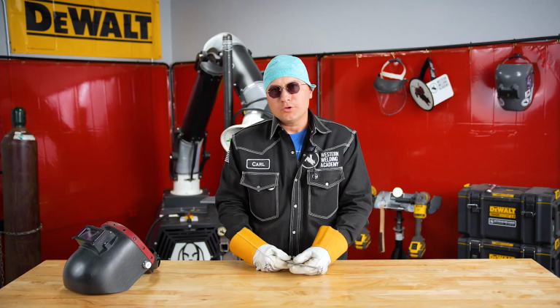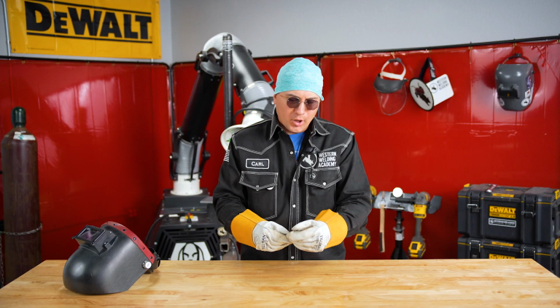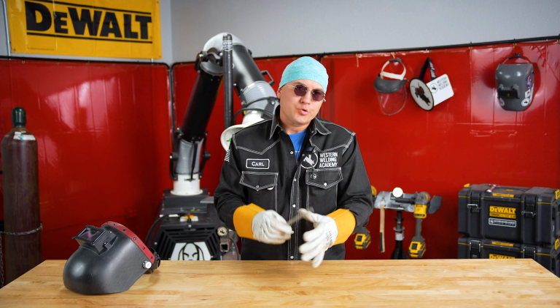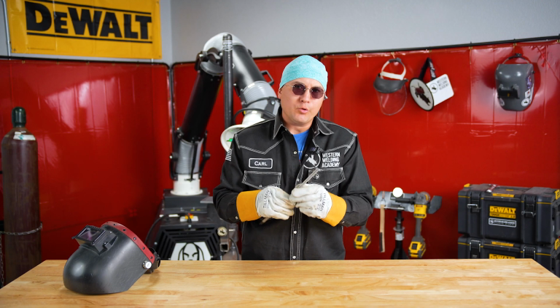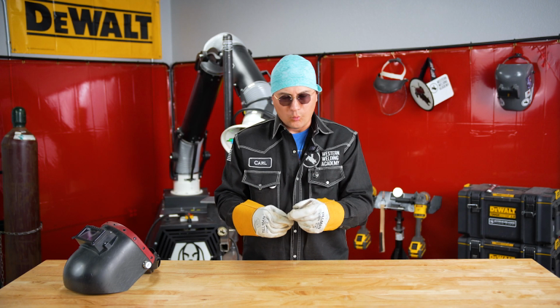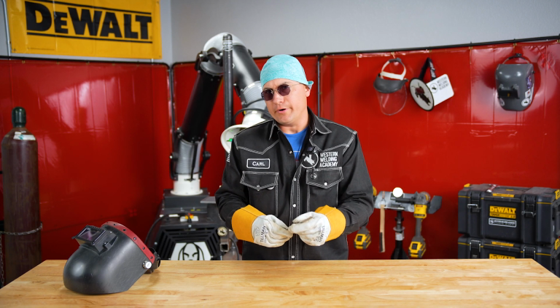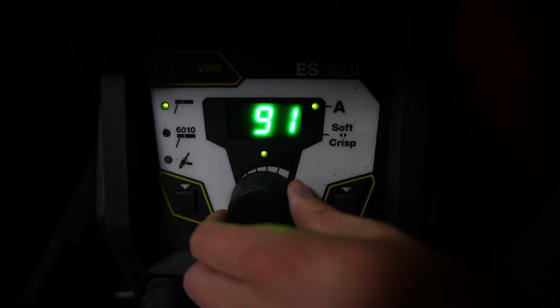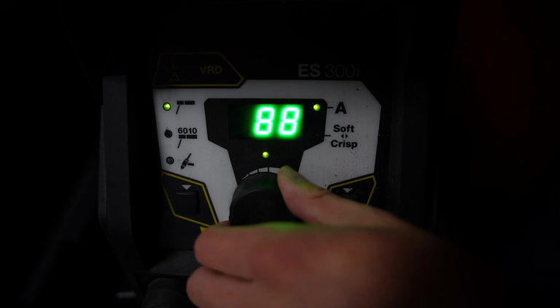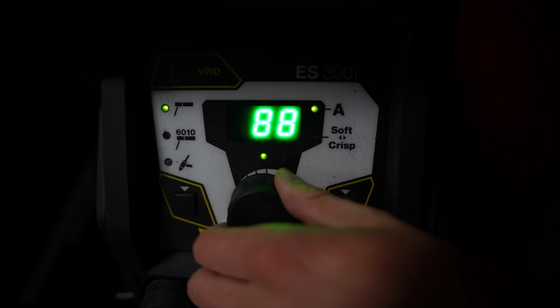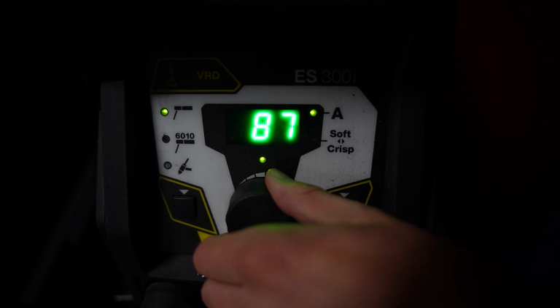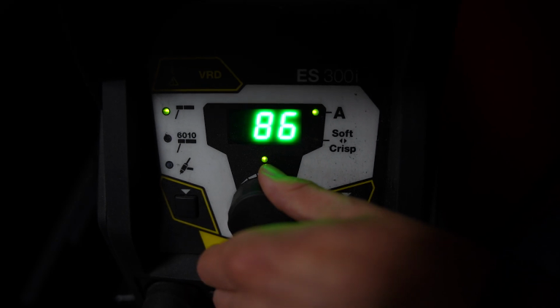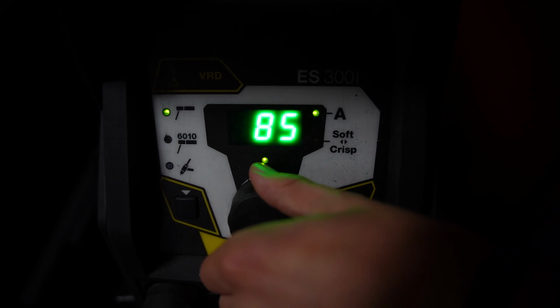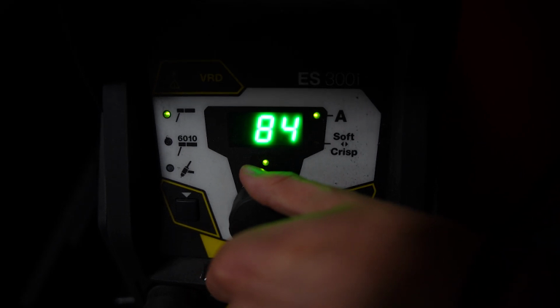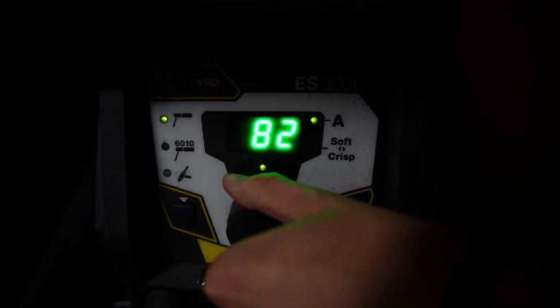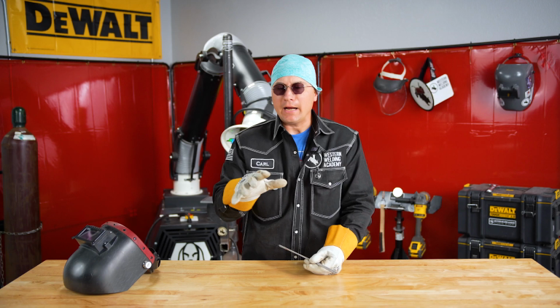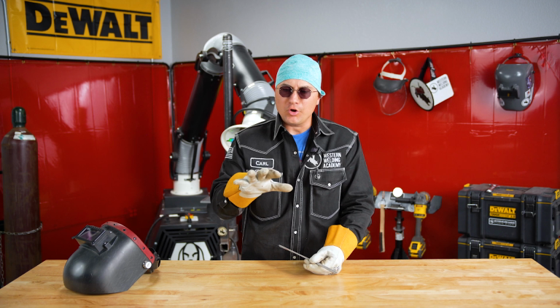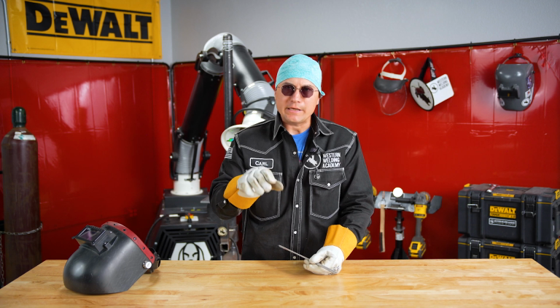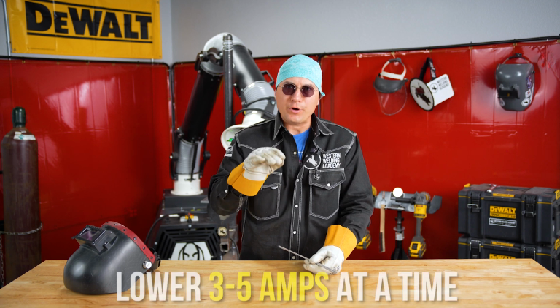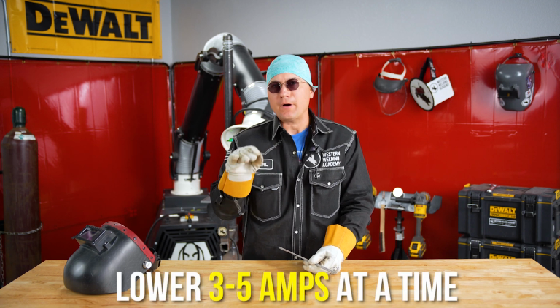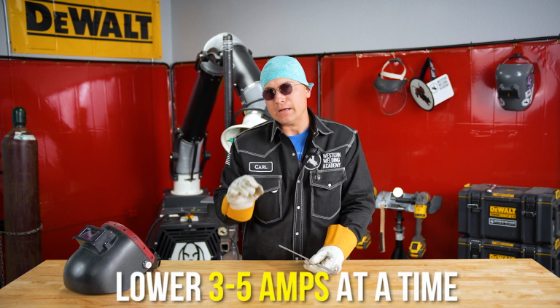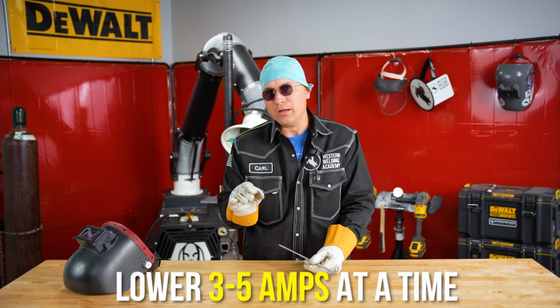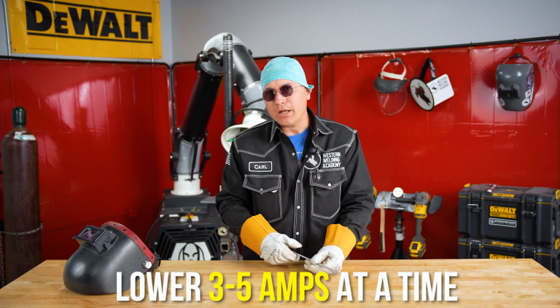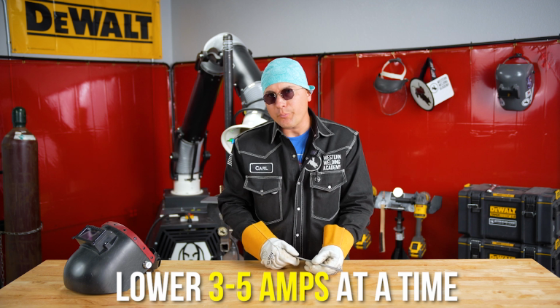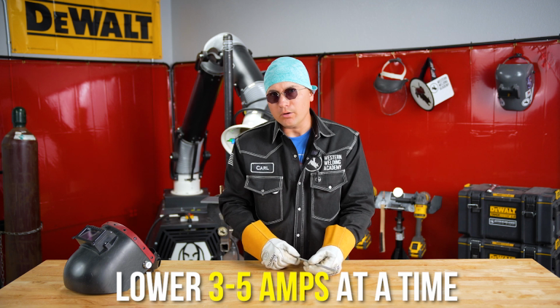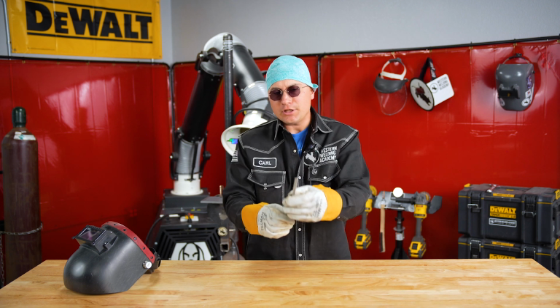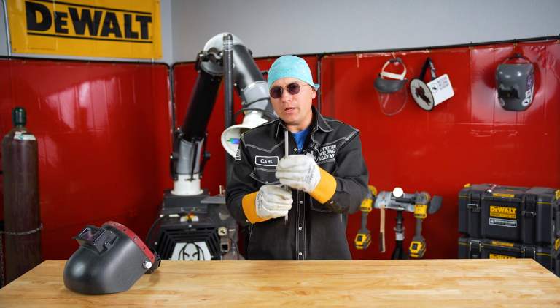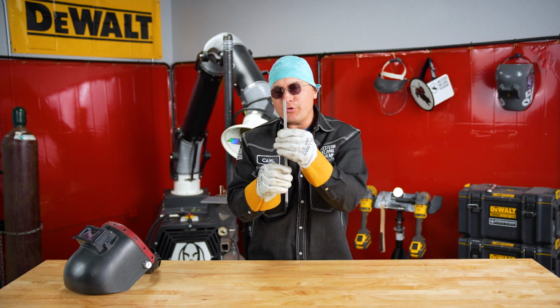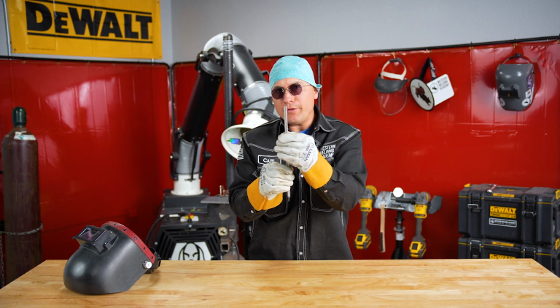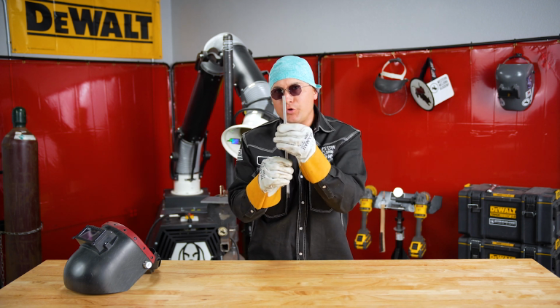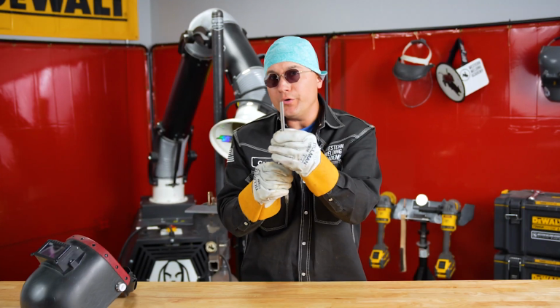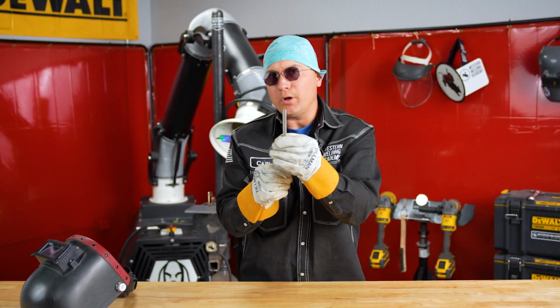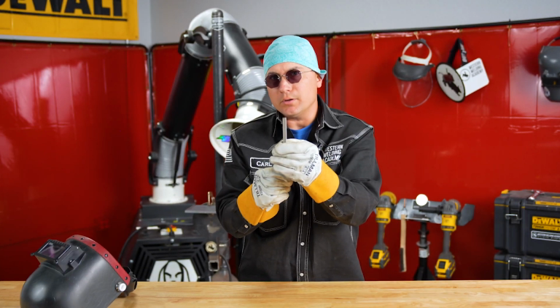Our puddle was really watery. What you need to do is dial back your amps. I like to go at least three to five amps at a time until your puddle gets to be about the width of two of your welding rods.